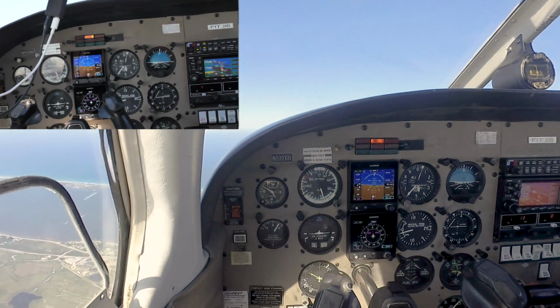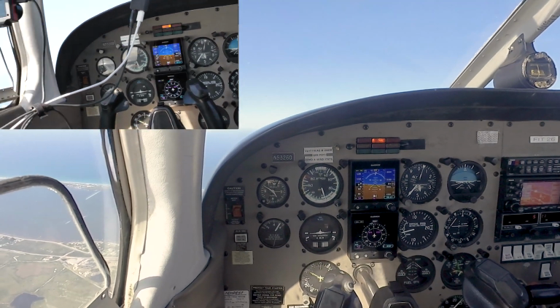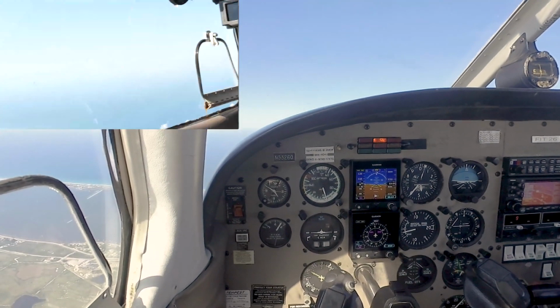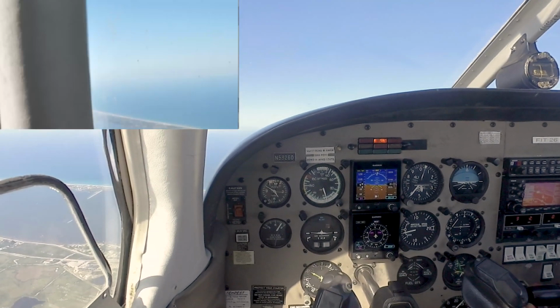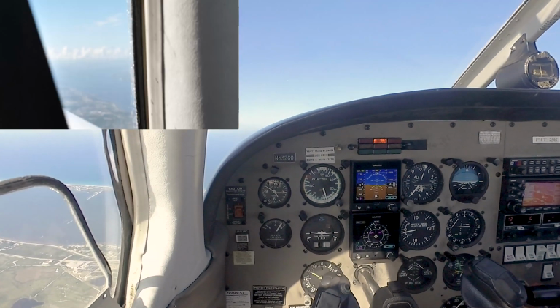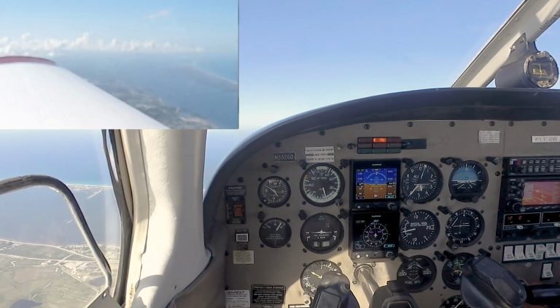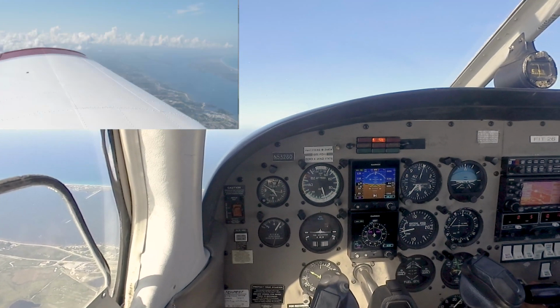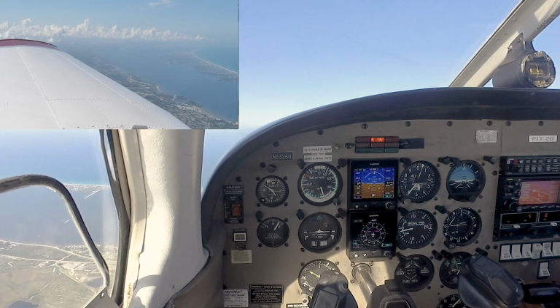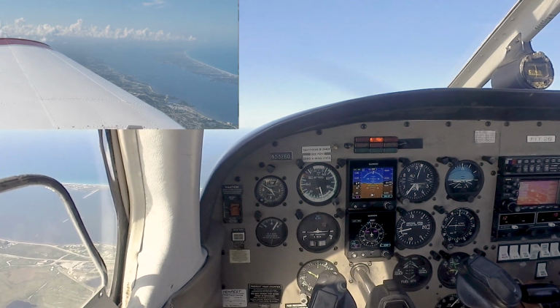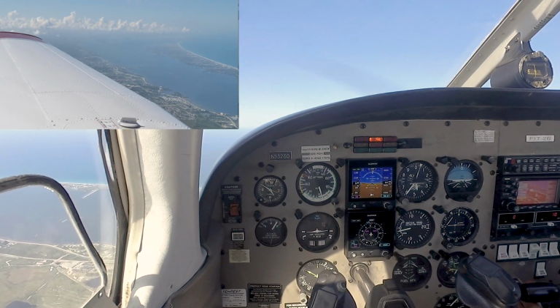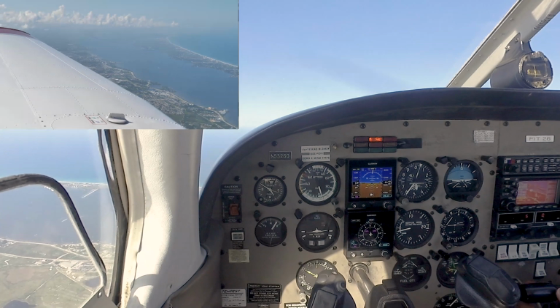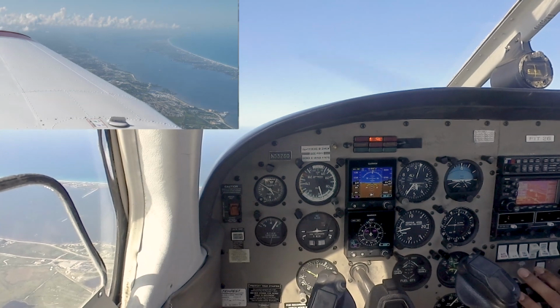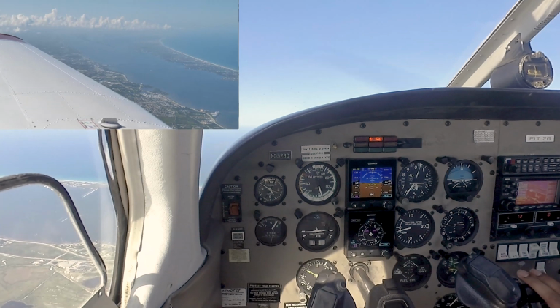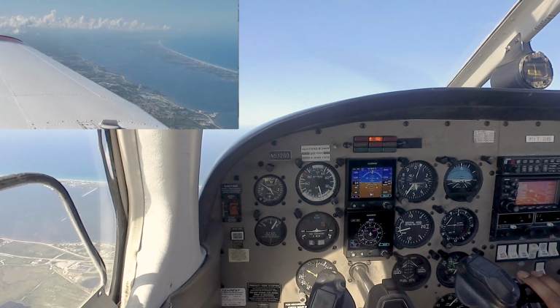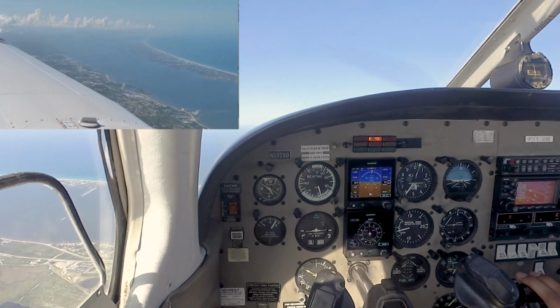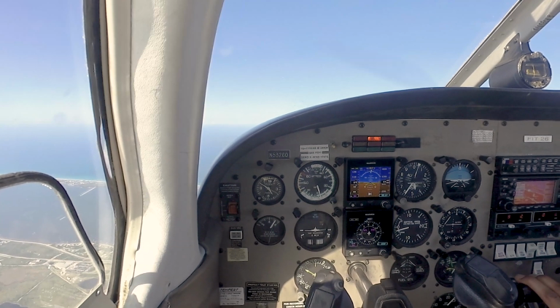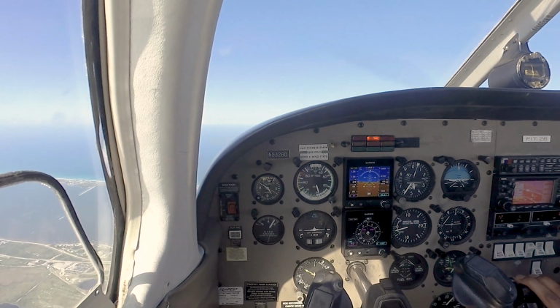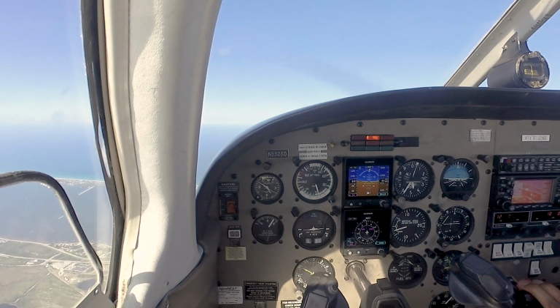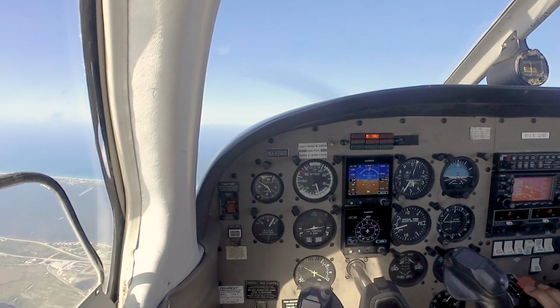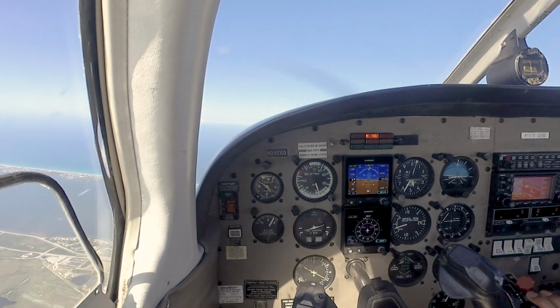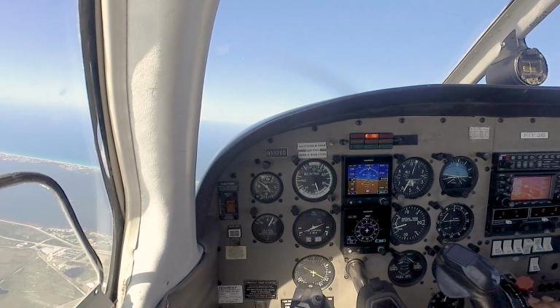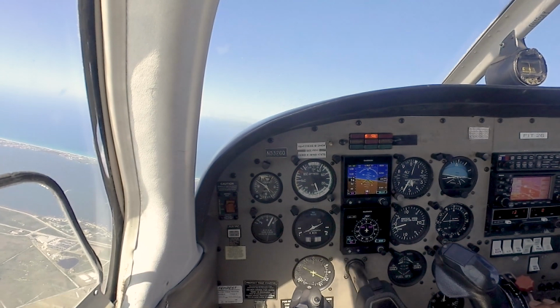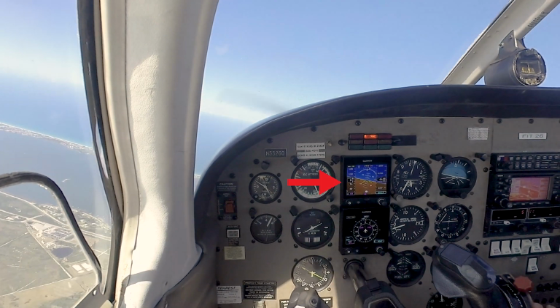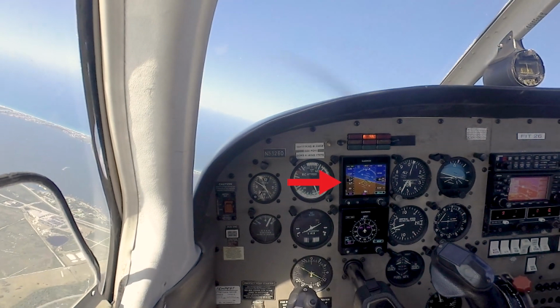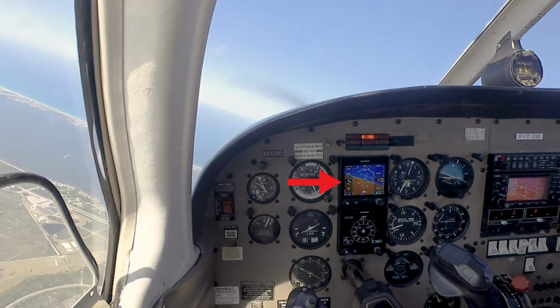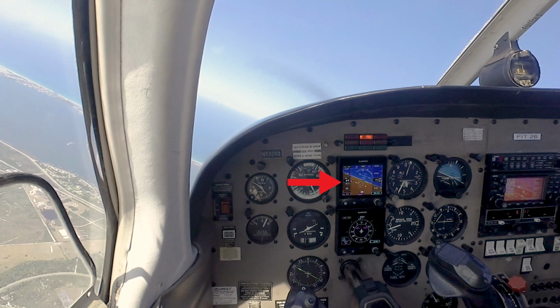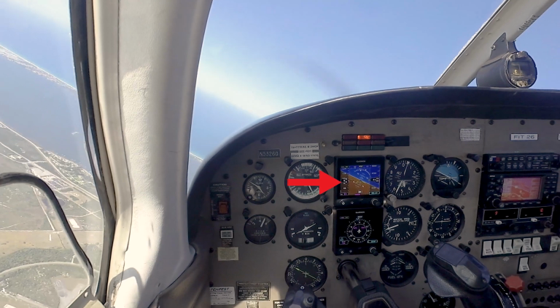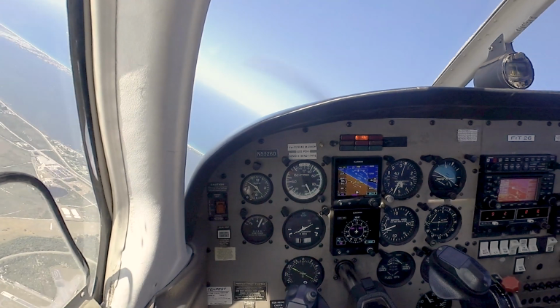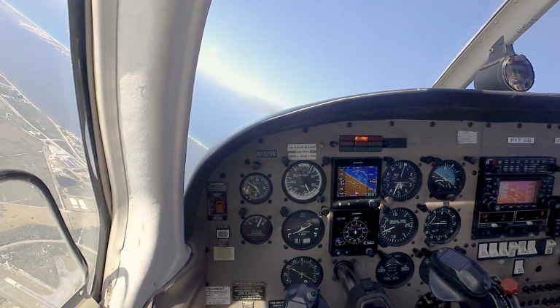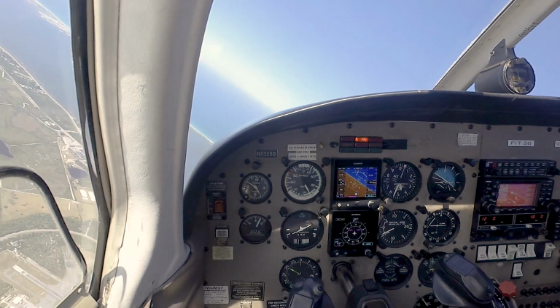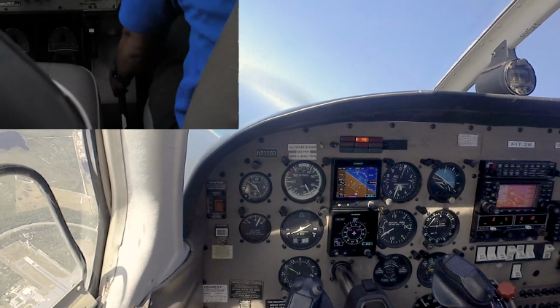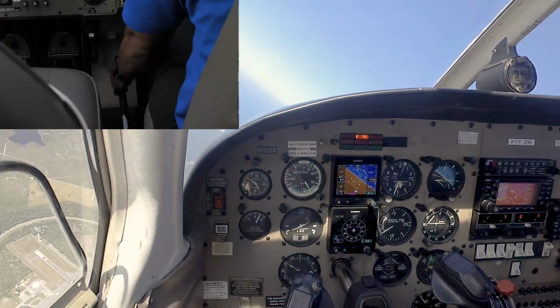We're going to do it to the left, following the west bank of the river — the air is clear. Here we go: emergency descent — power comes back immediately, rolling to a 45-degree angle, don't pull back, and set your flaps 40.